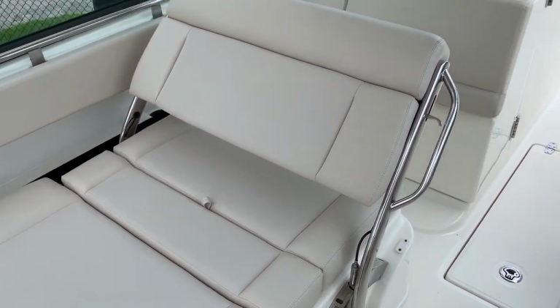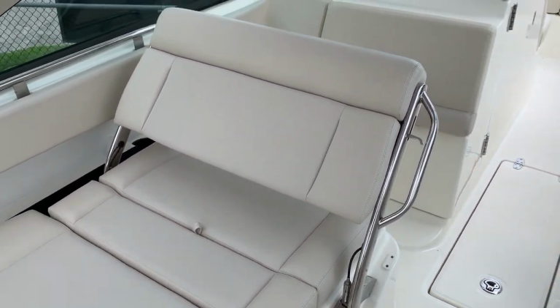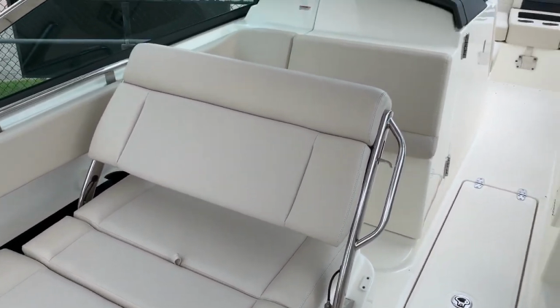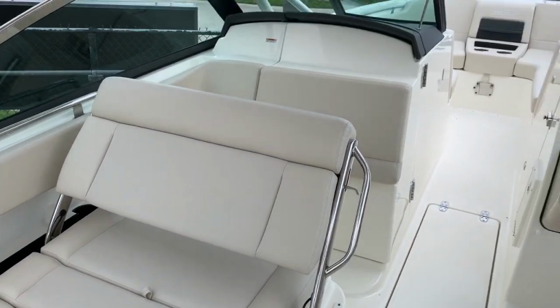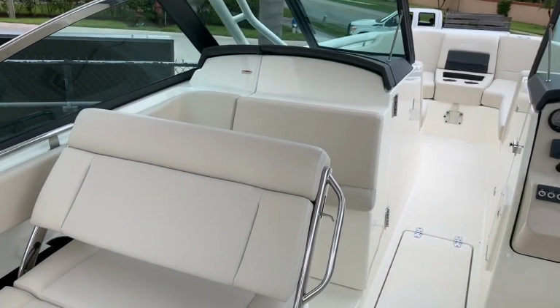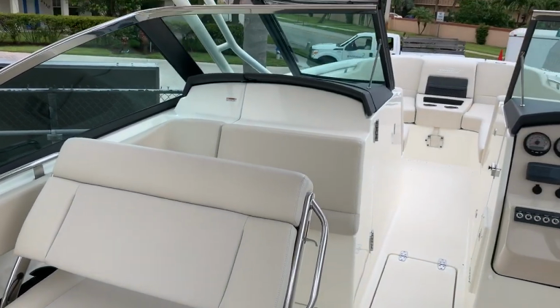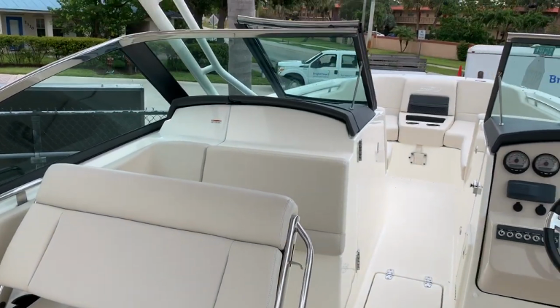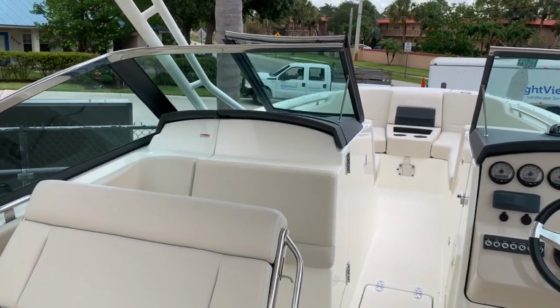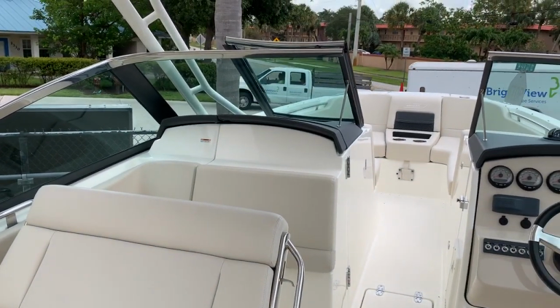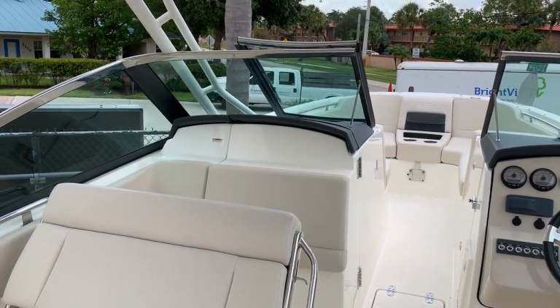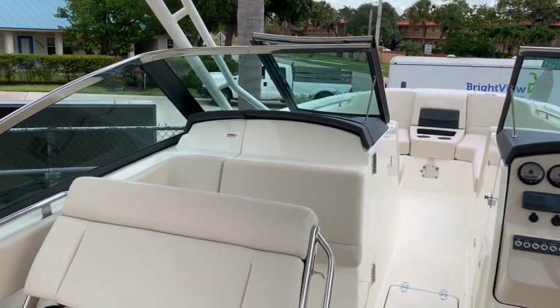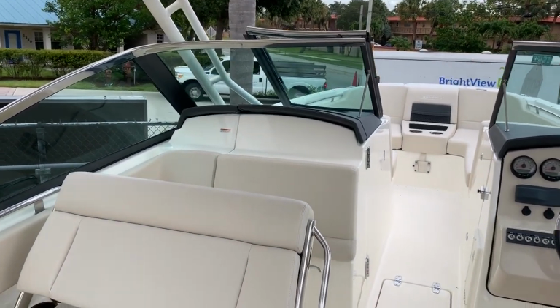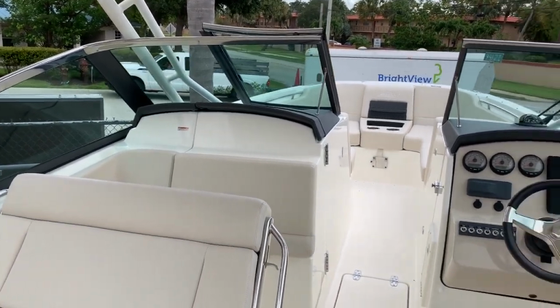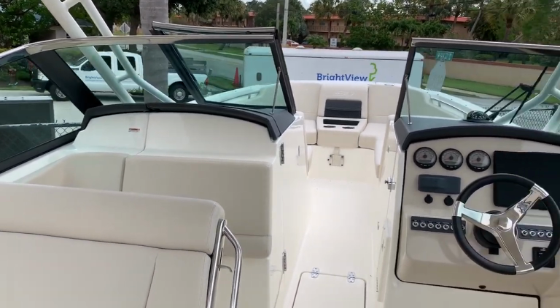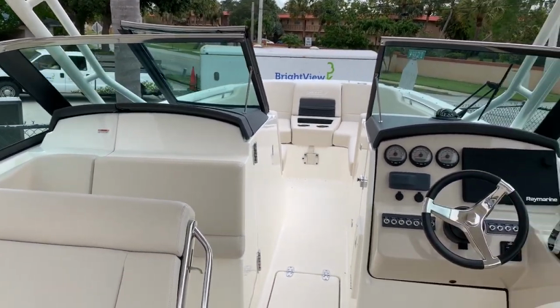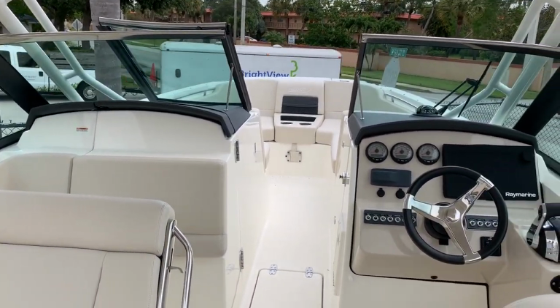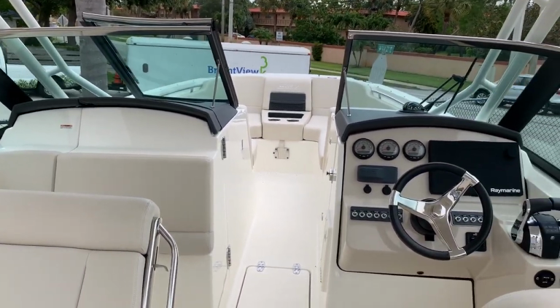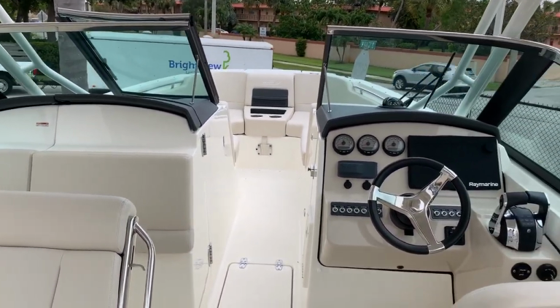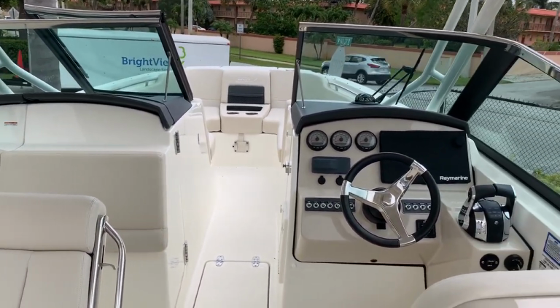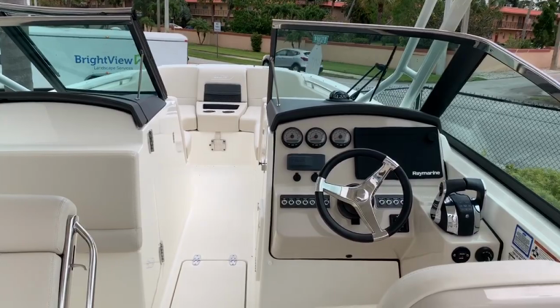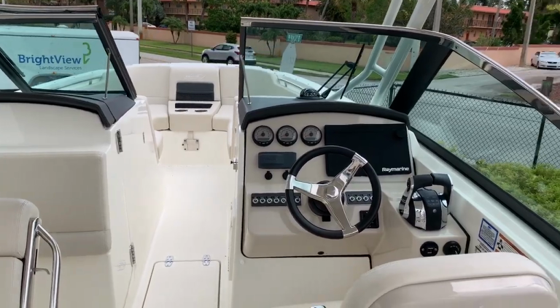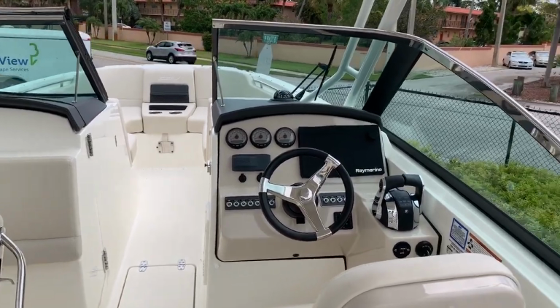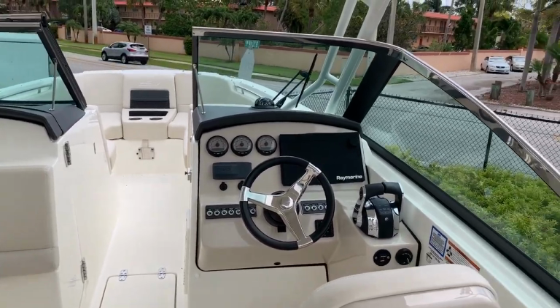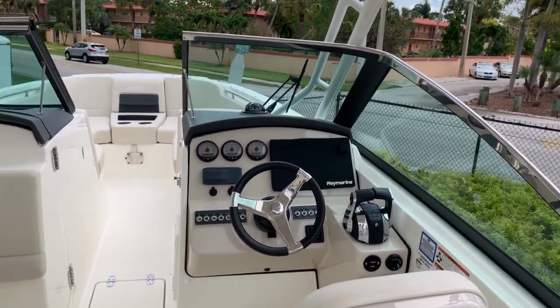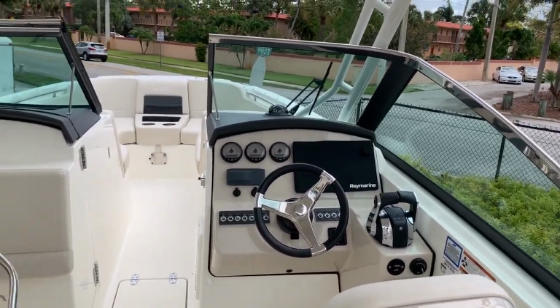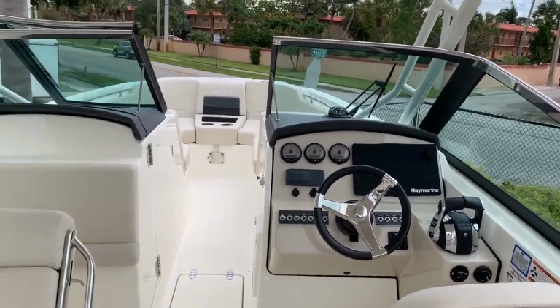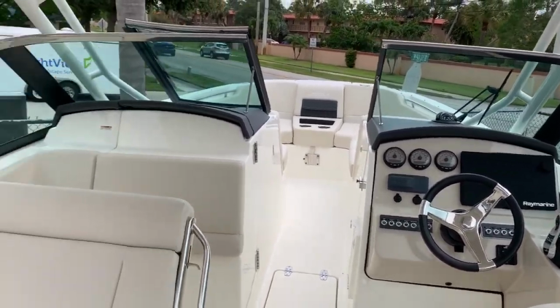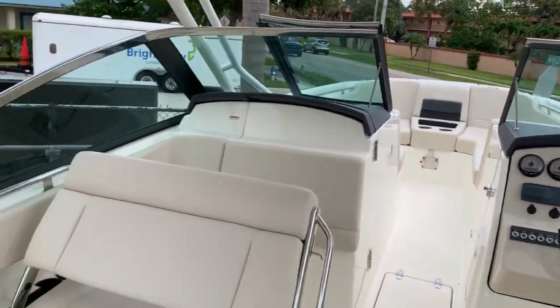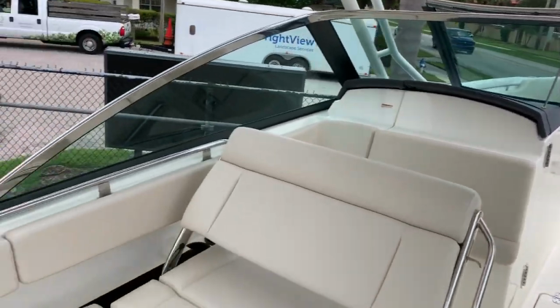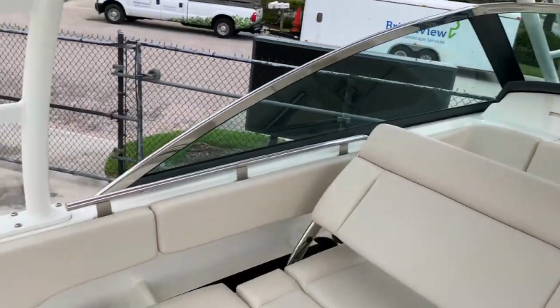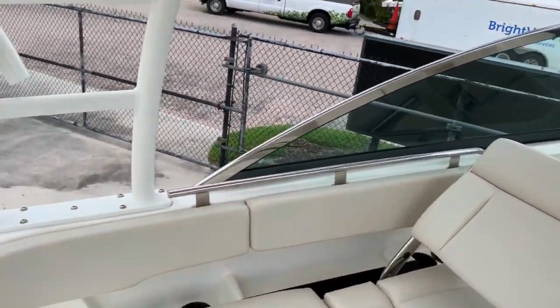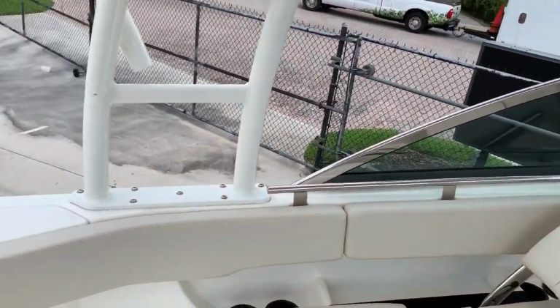This boat also has a big head area — a little difficult to see, so I haven't videoed it — and there's also a huge storage area behind the console, a little difficult to see.